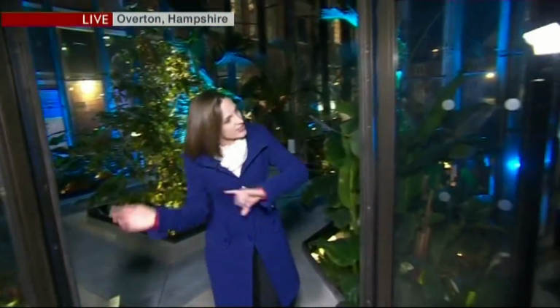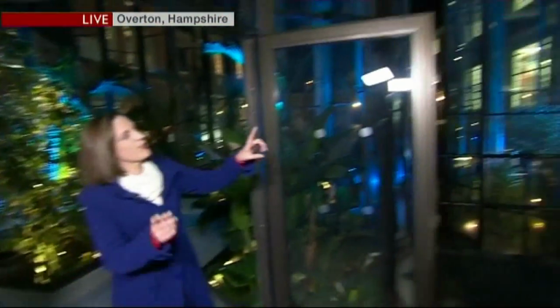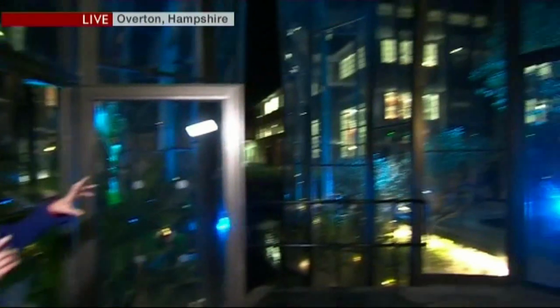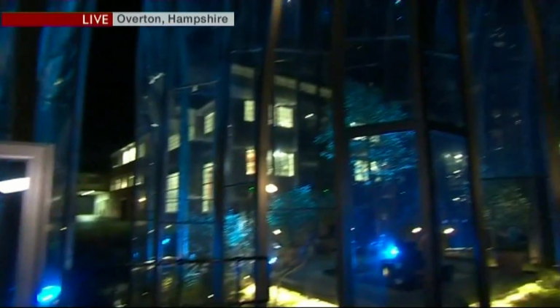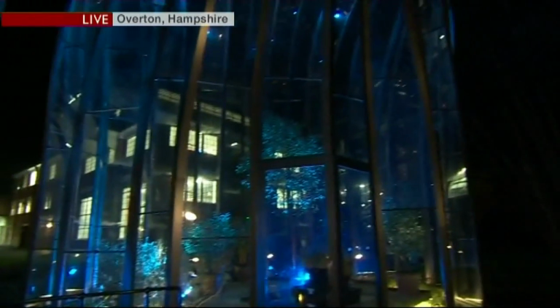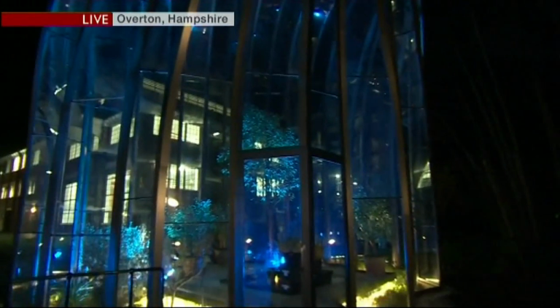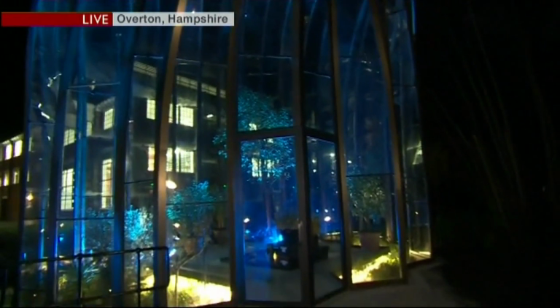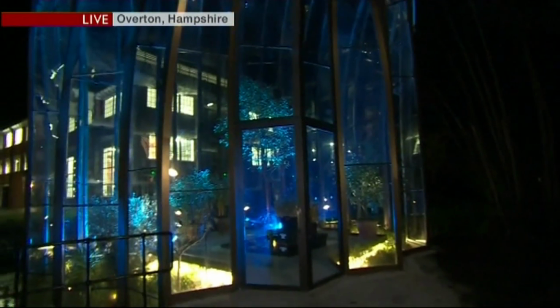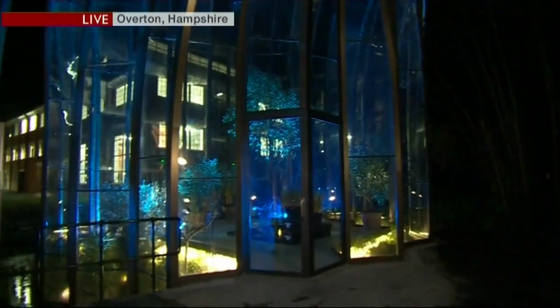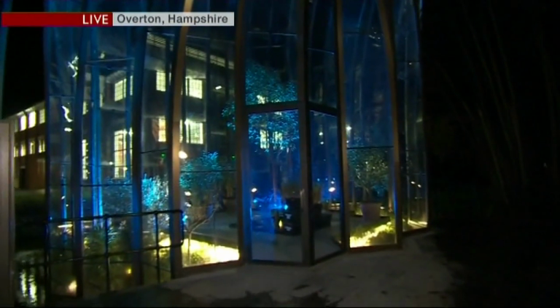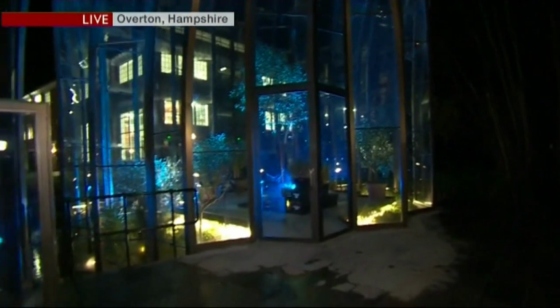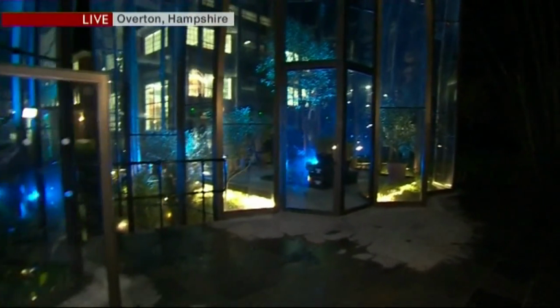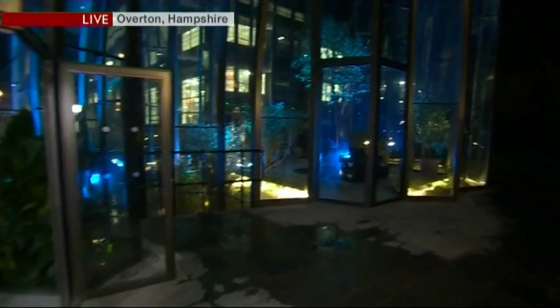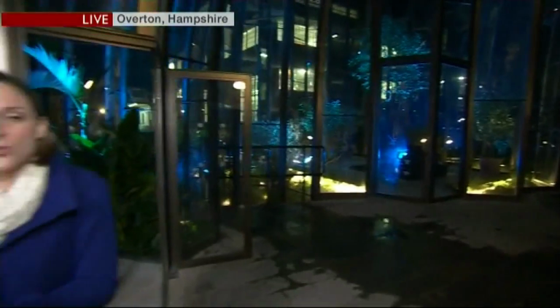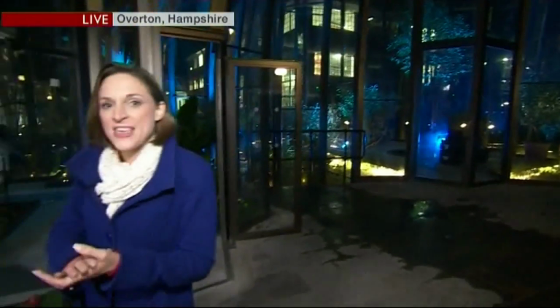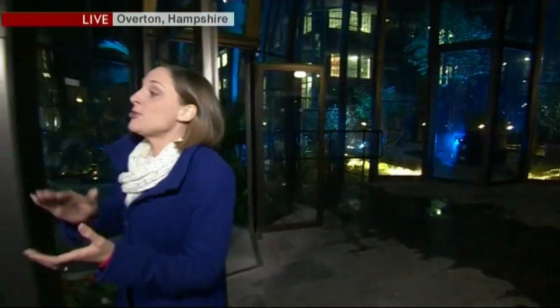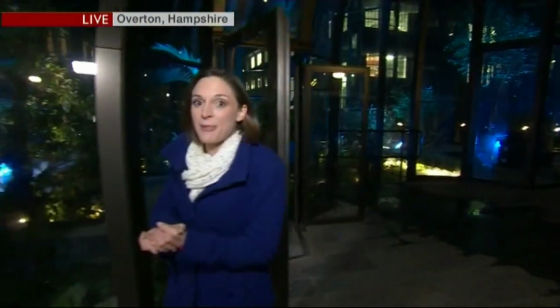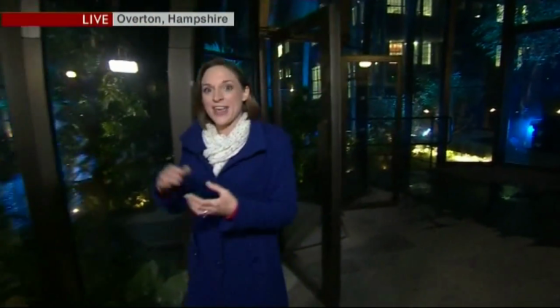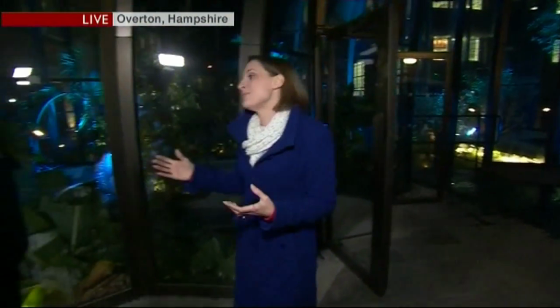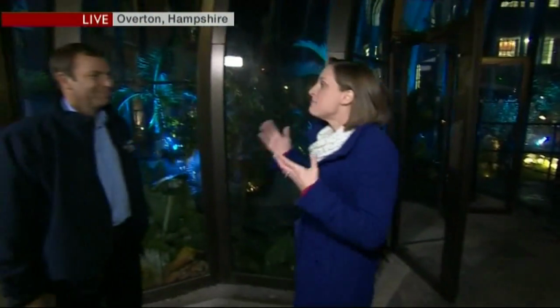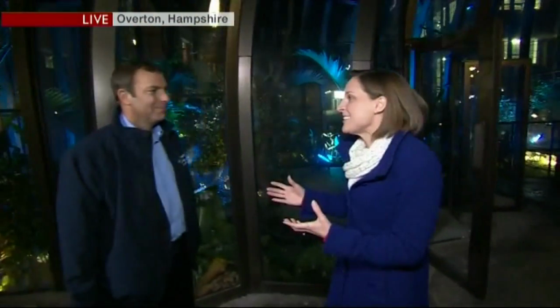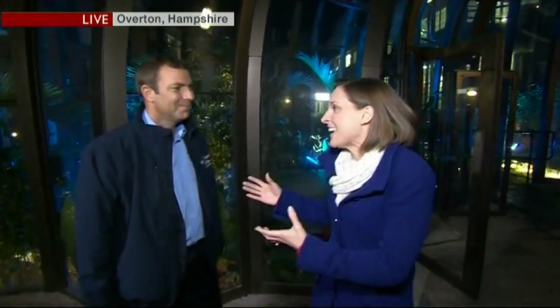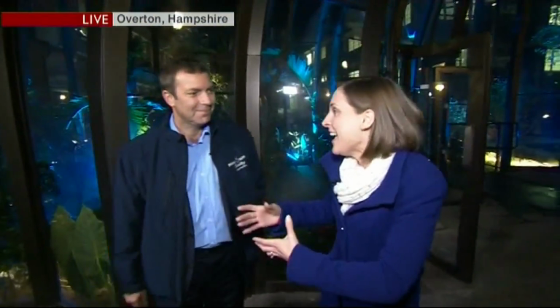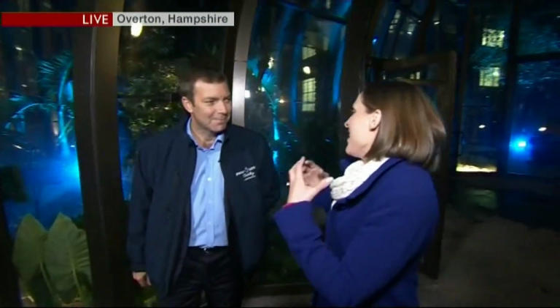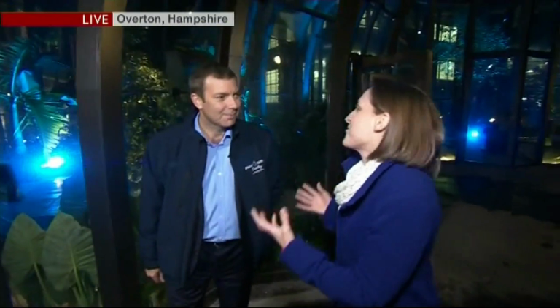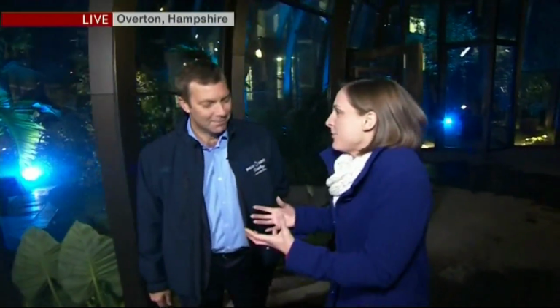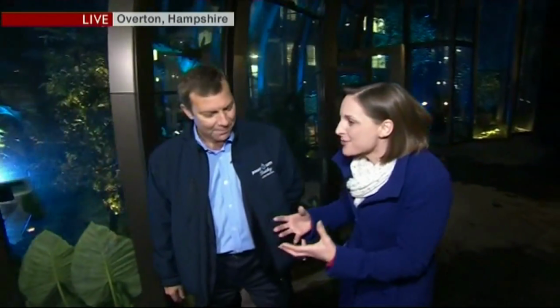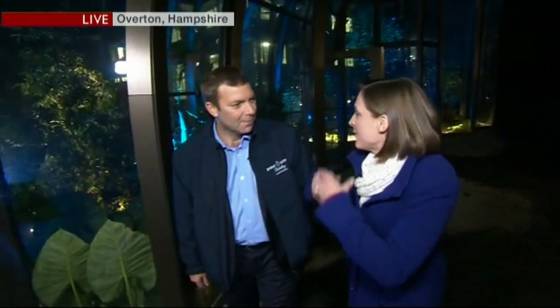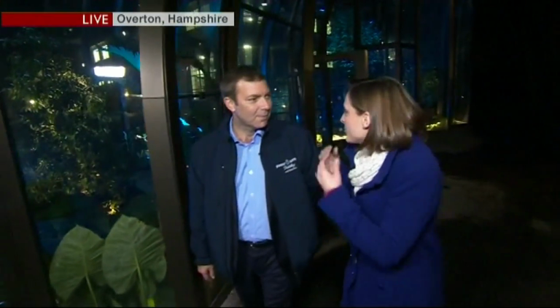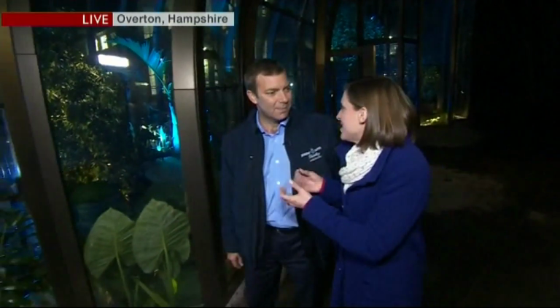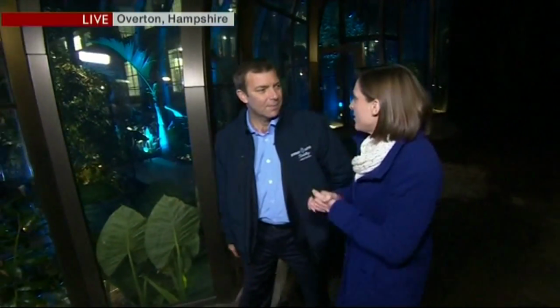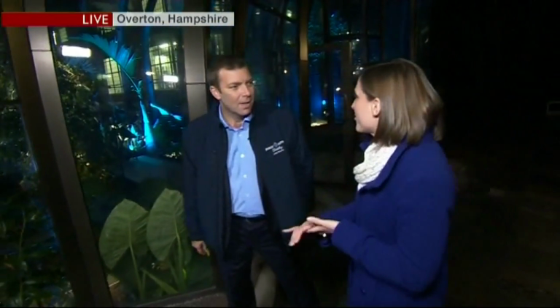Next door, we've also got a Mediterranean glass house, where they grow some of the plants that go into the drink. I'm joined by Nick Fordham, who is the master distiller here. Nick, you're incredibly proud of the botanicals — the ingredients which go into your product.